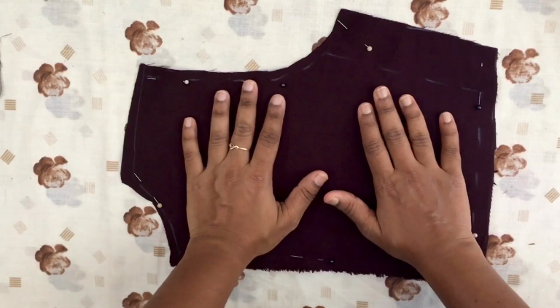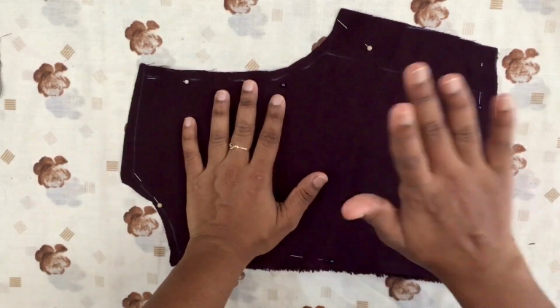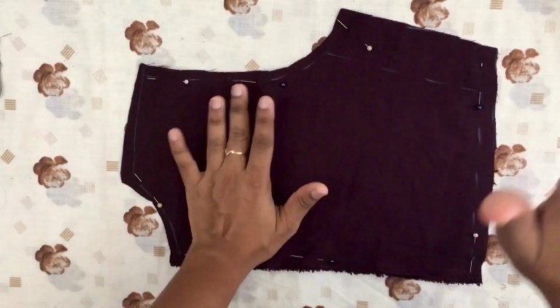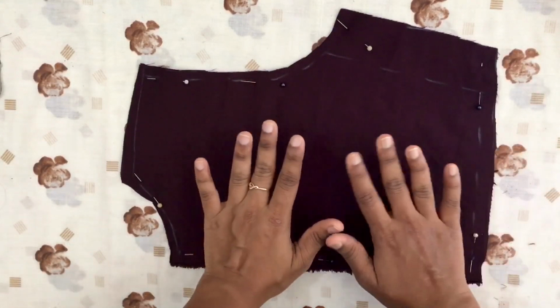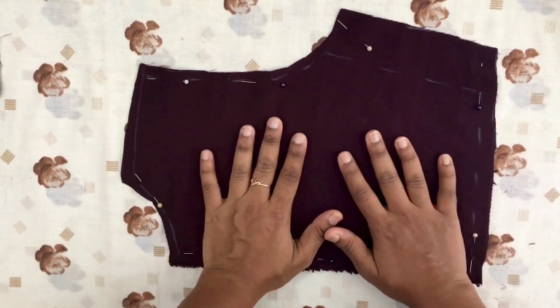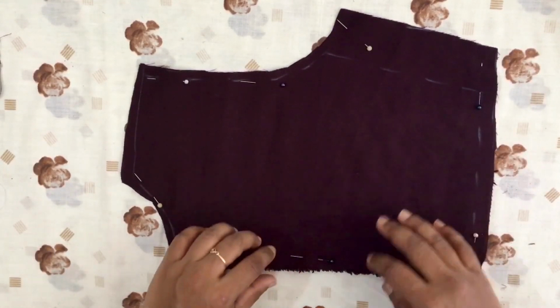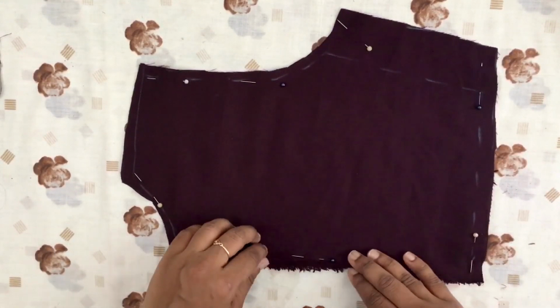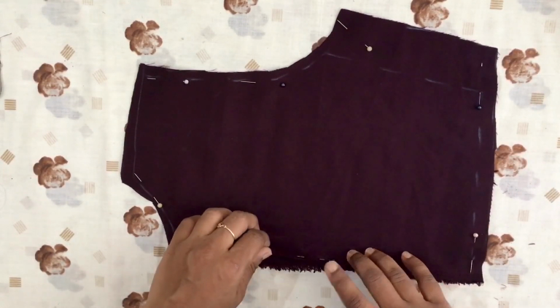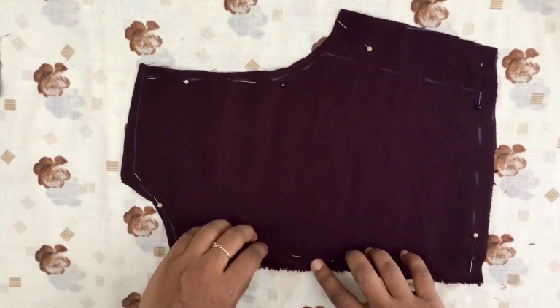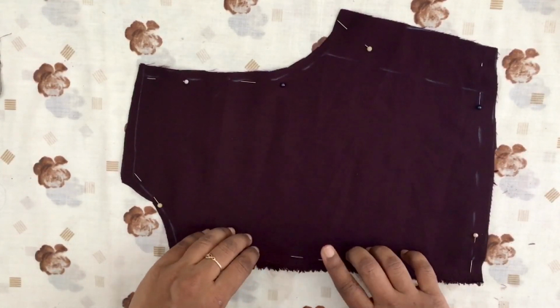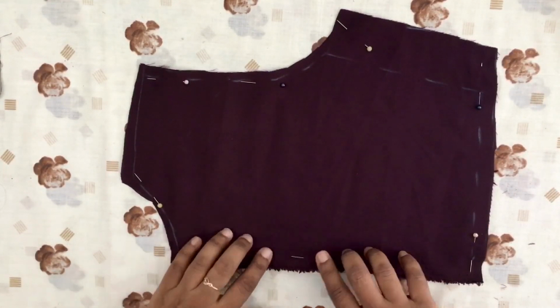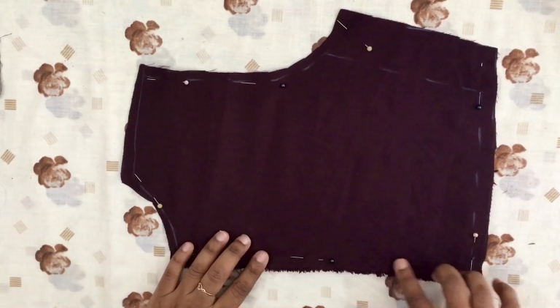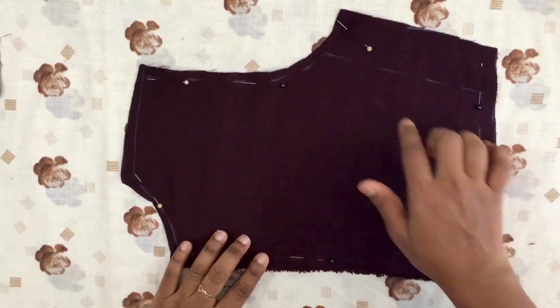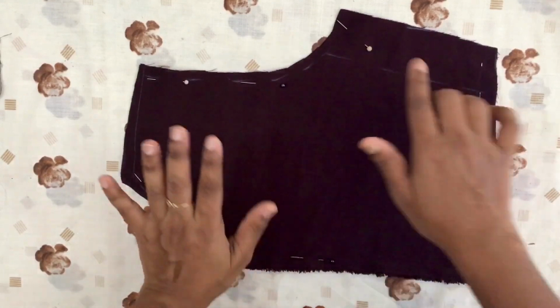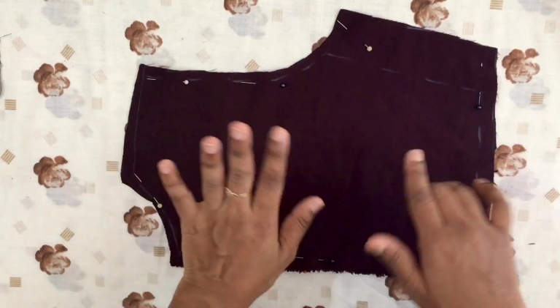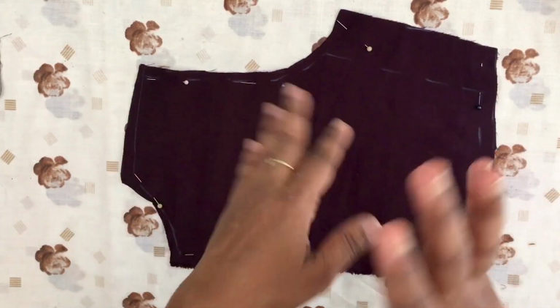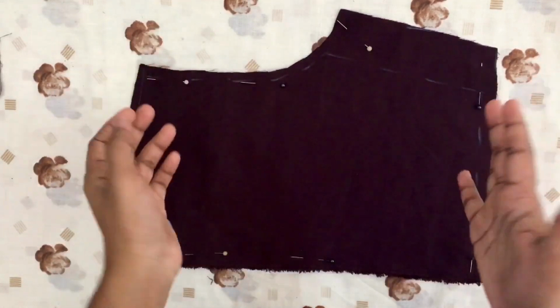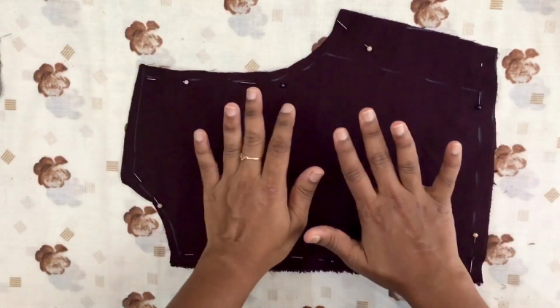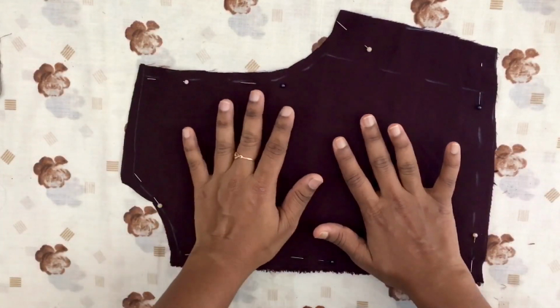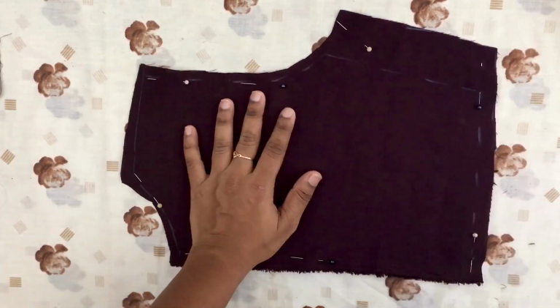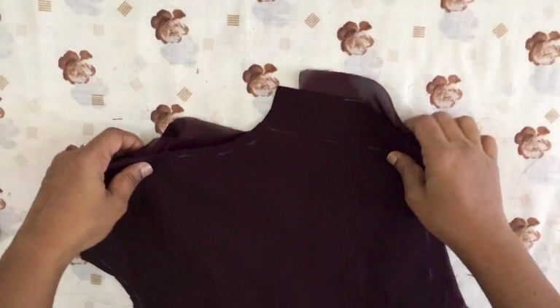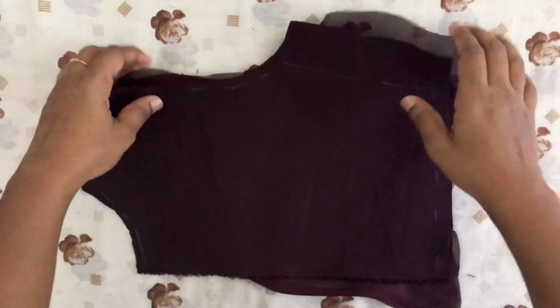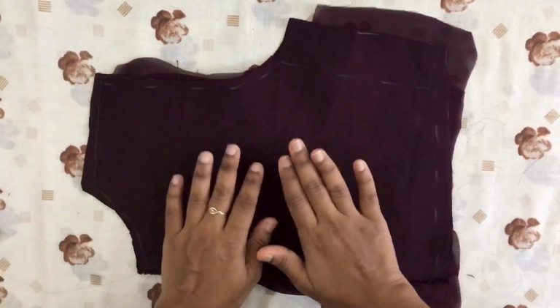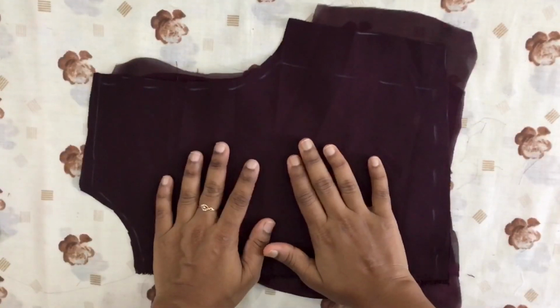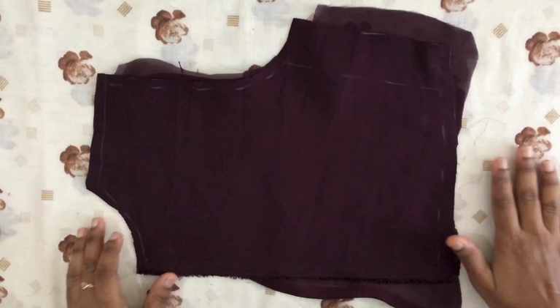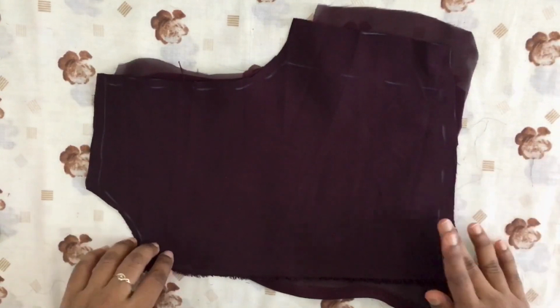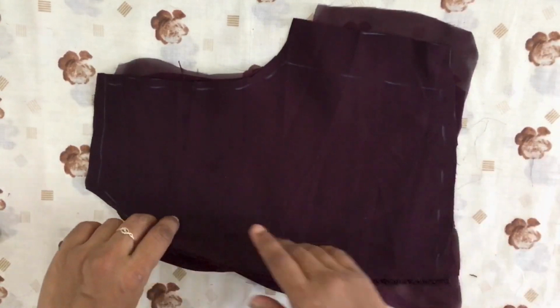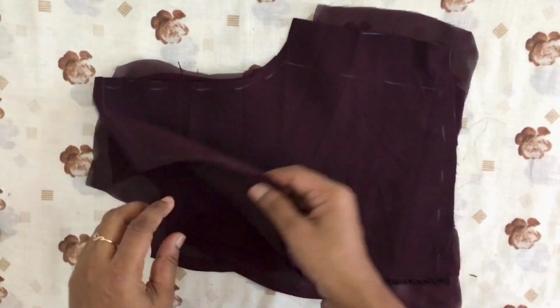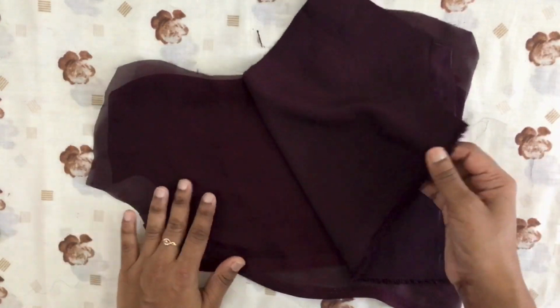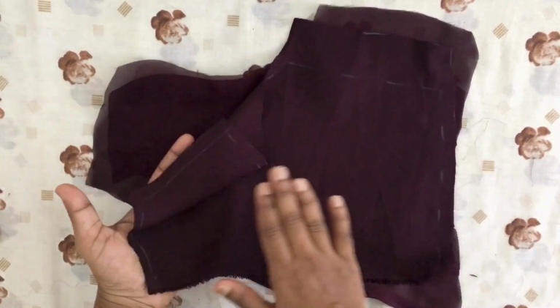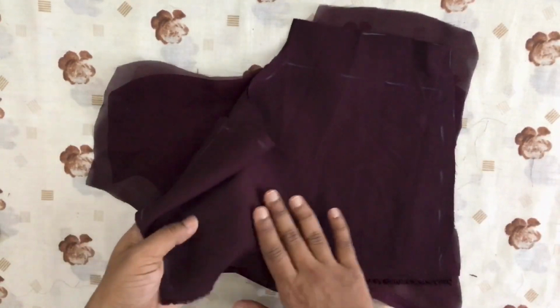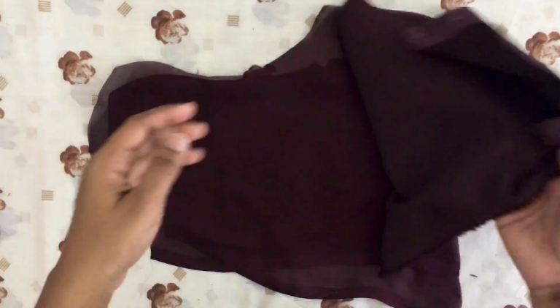I am going to cut it, stitch the lining, and finish the front. I have to cut the lining and cut the front portion.